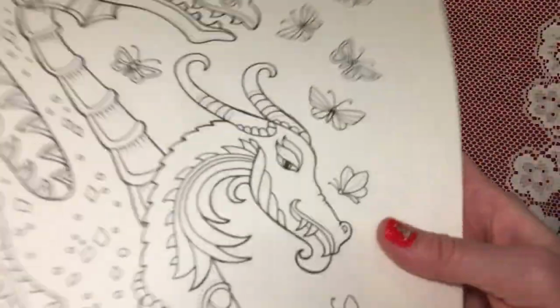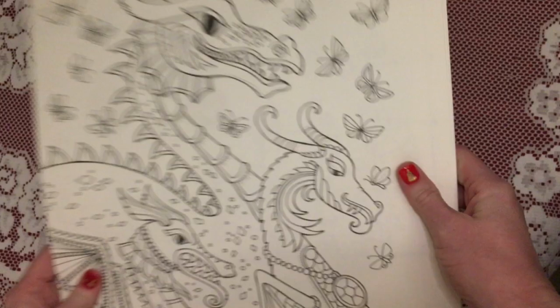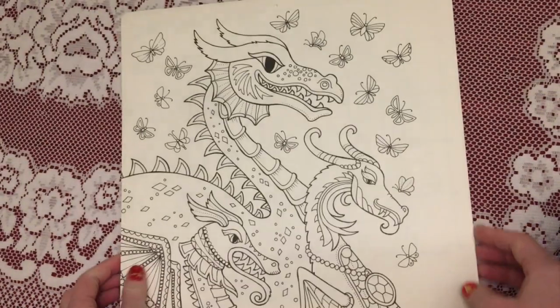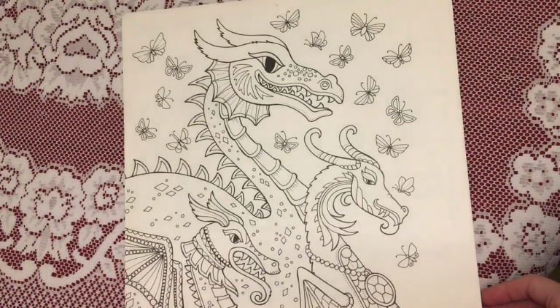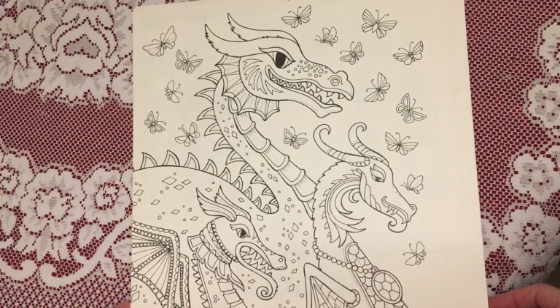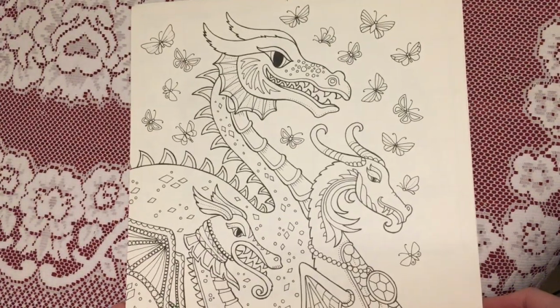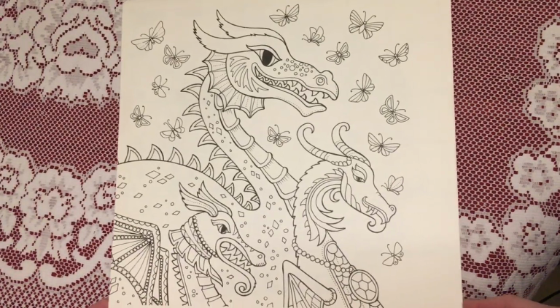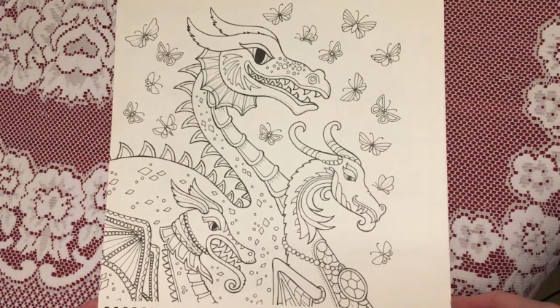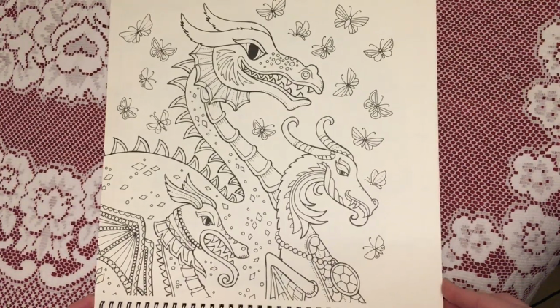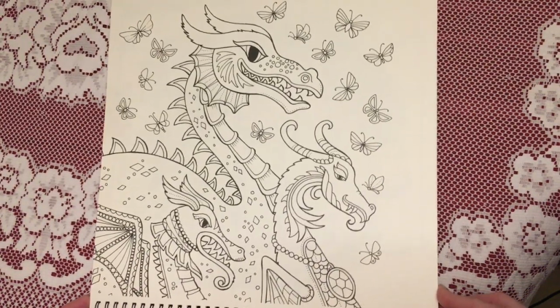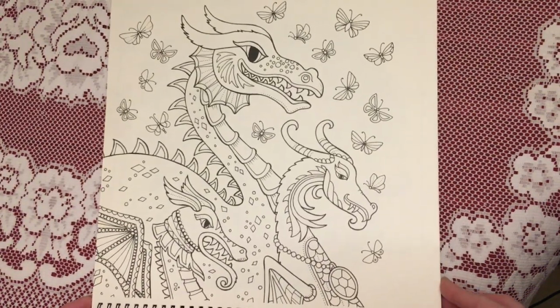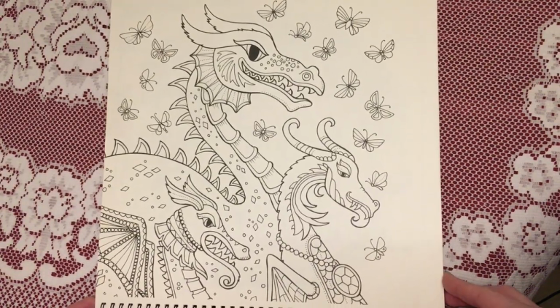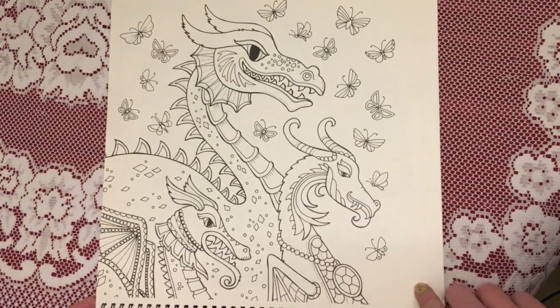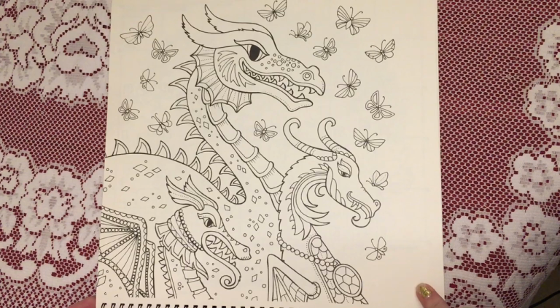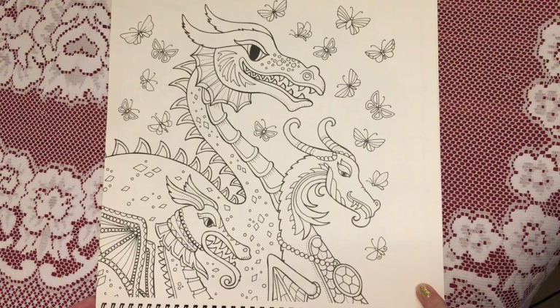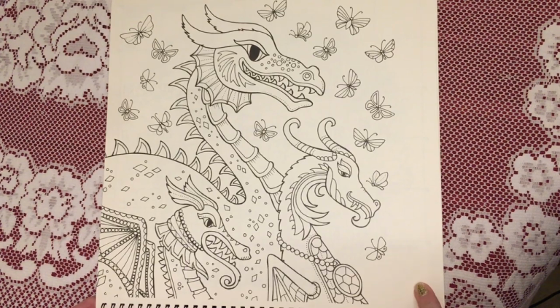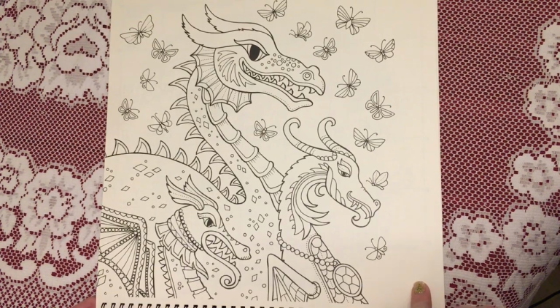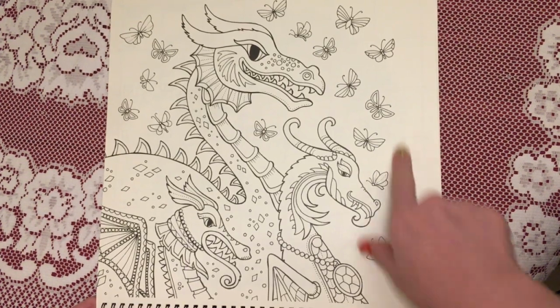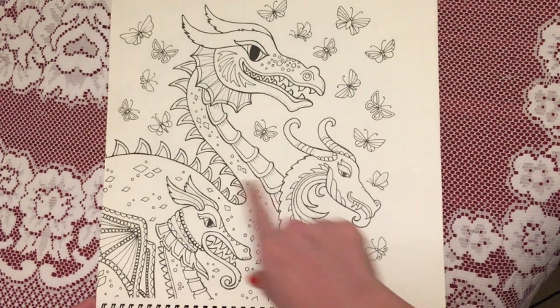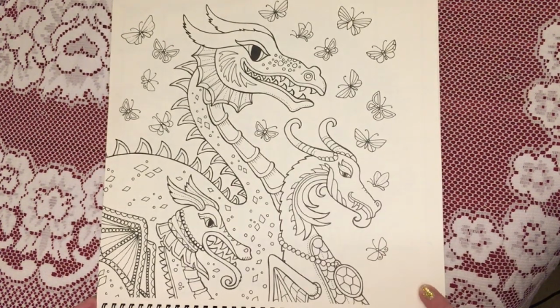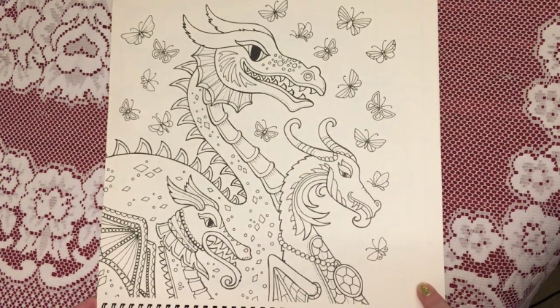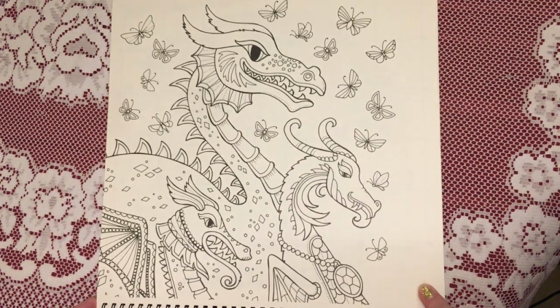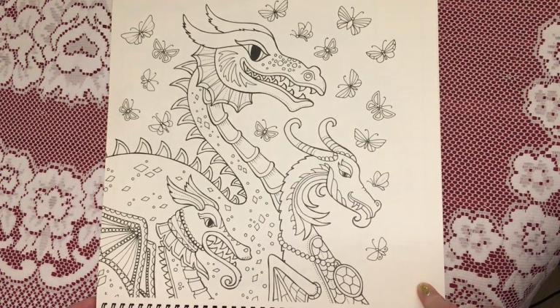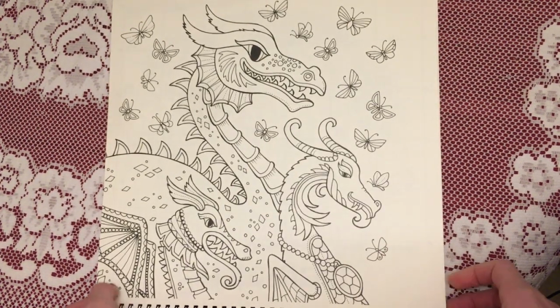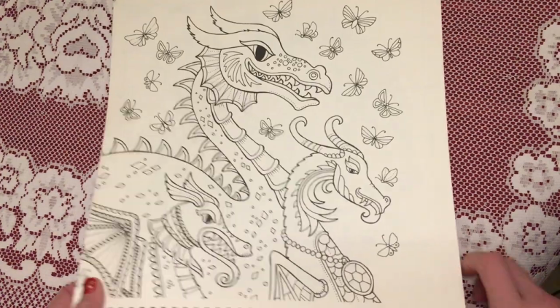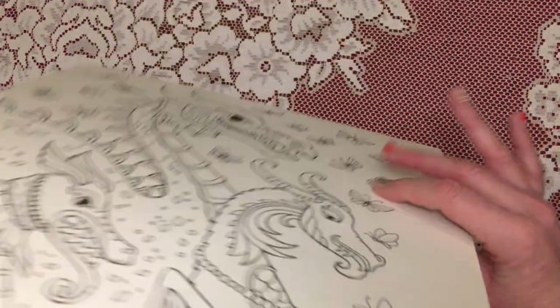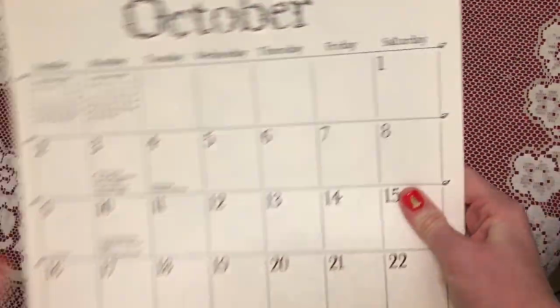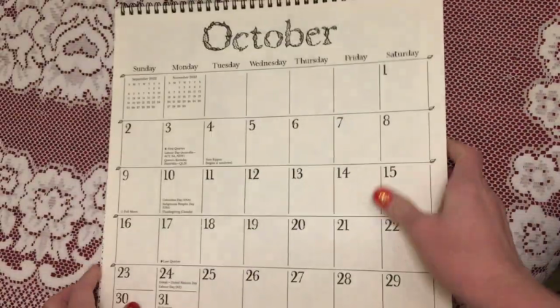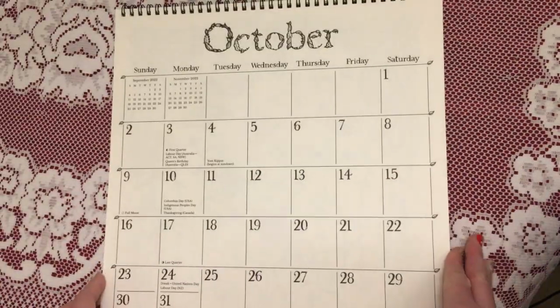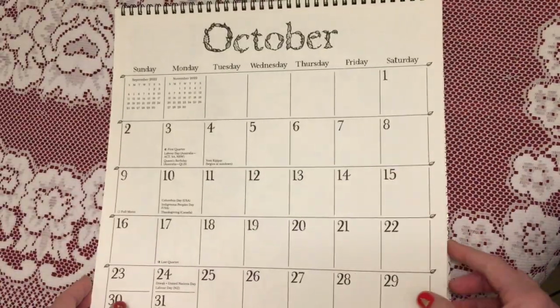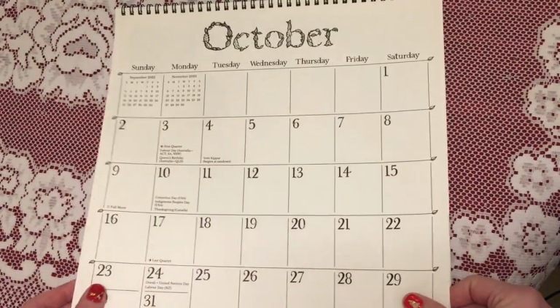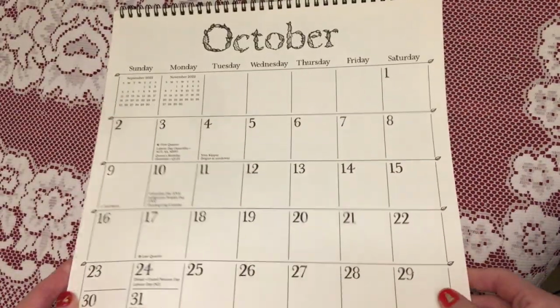For October we have some dragons. I've never seen this one before so this could be a new picture — some dragons with some butterflies in the background. That's very cute. So that was October.